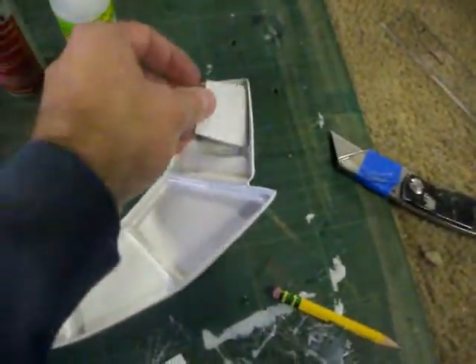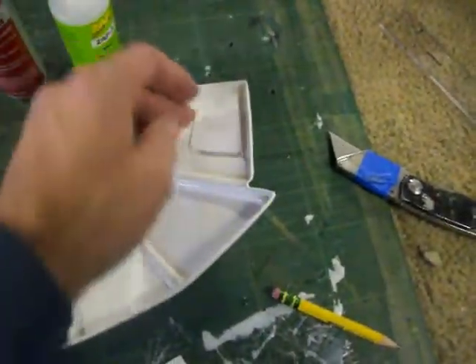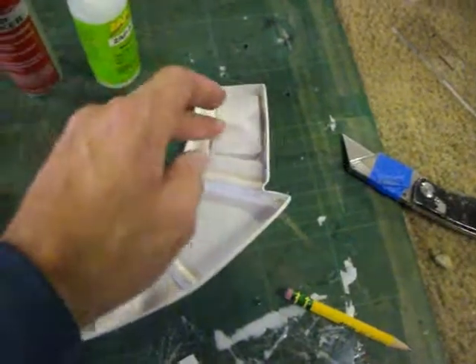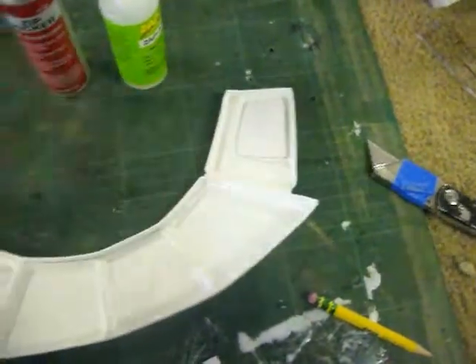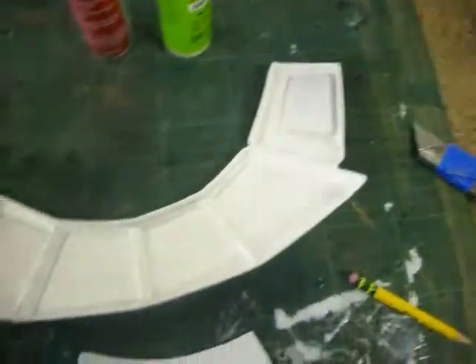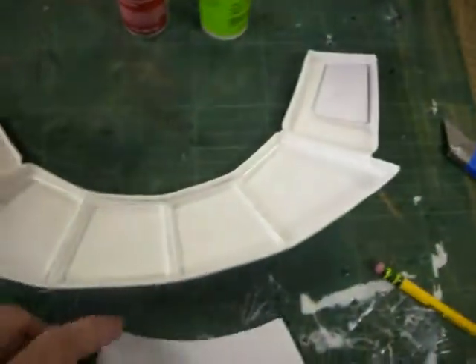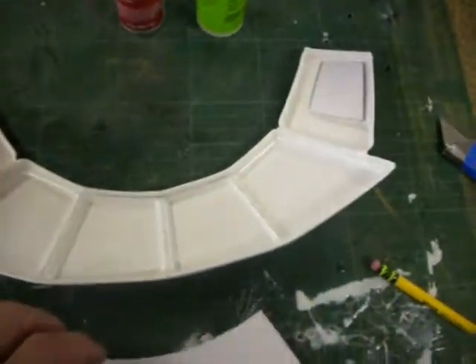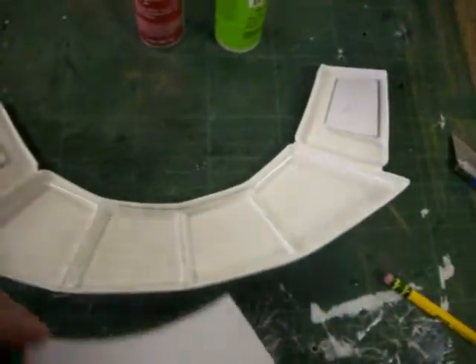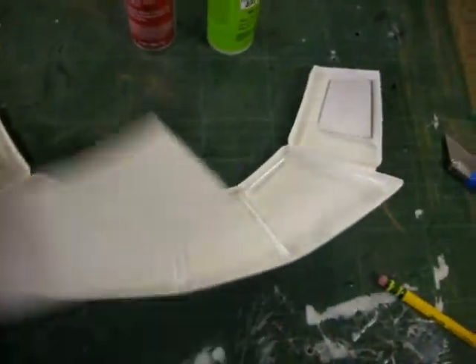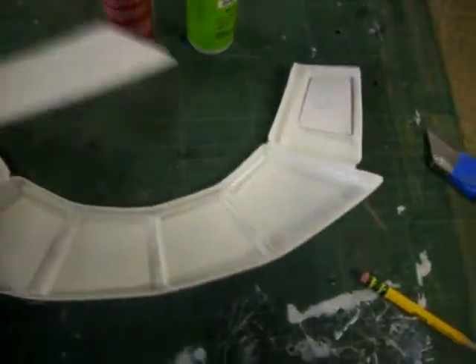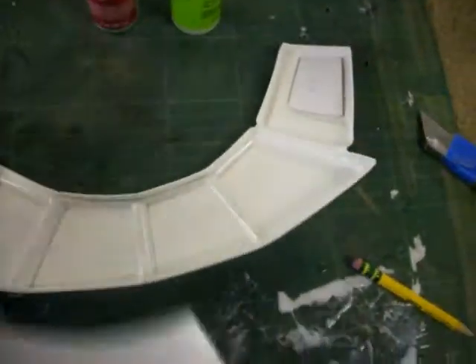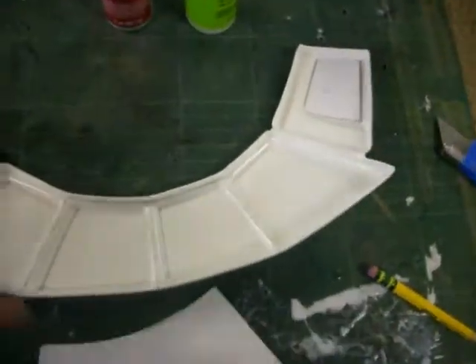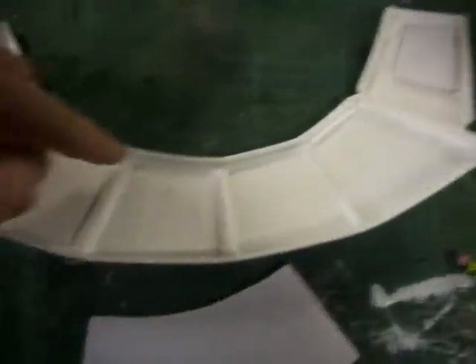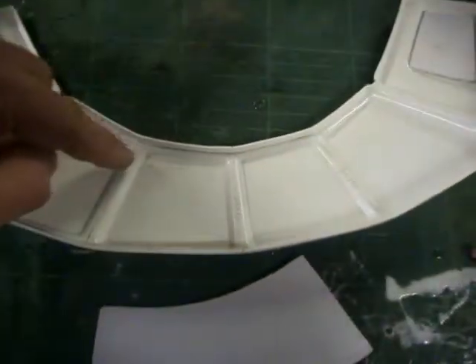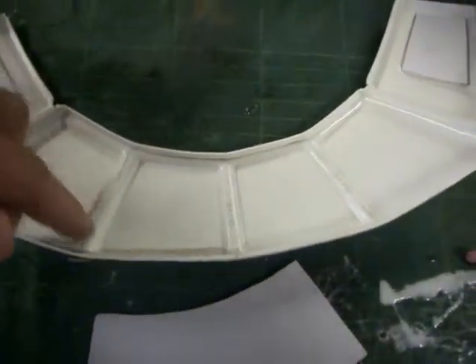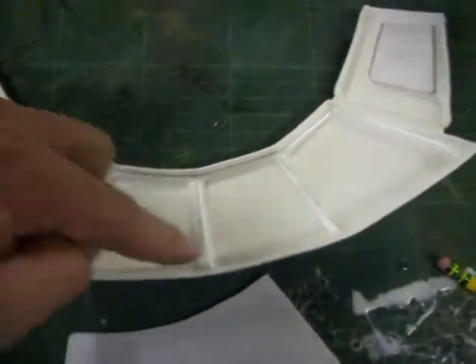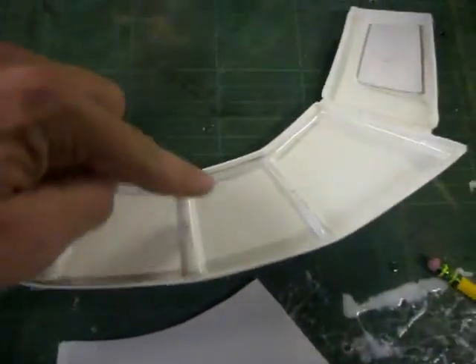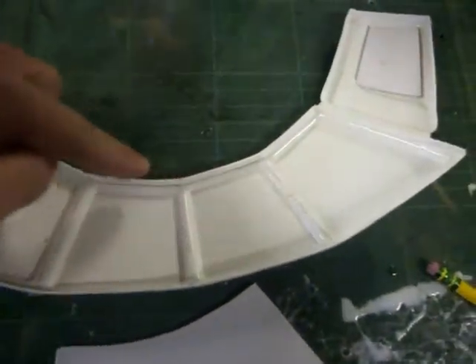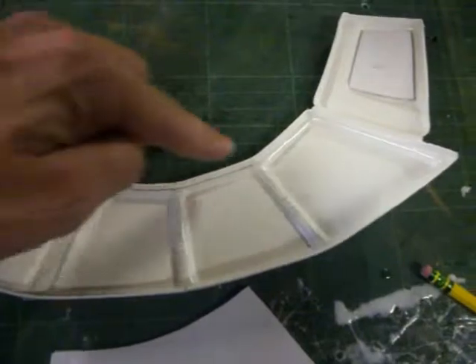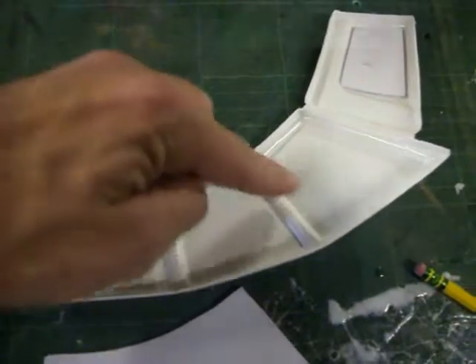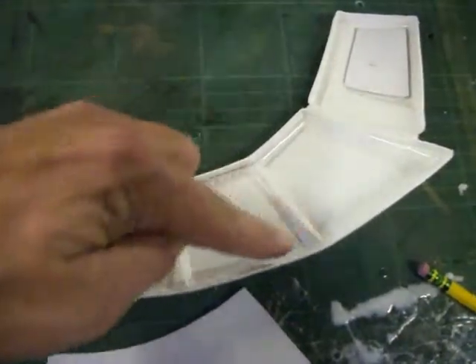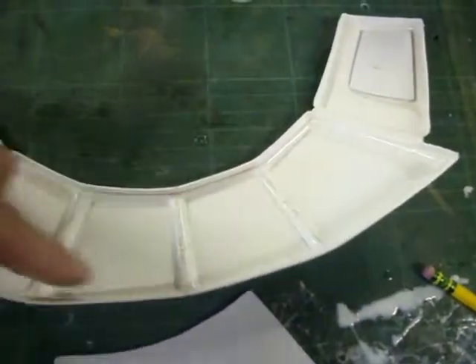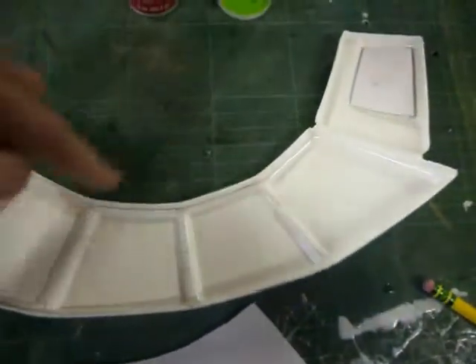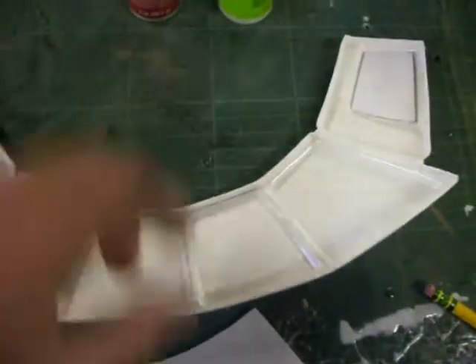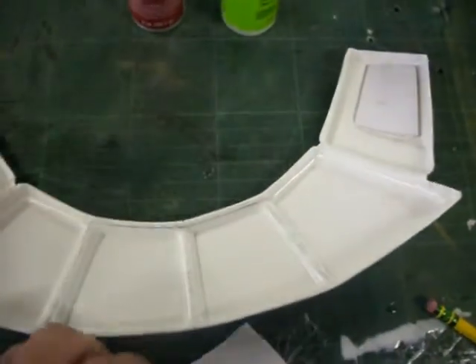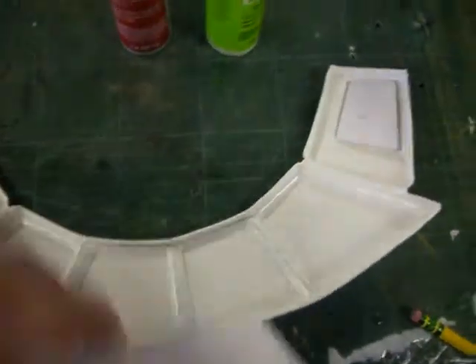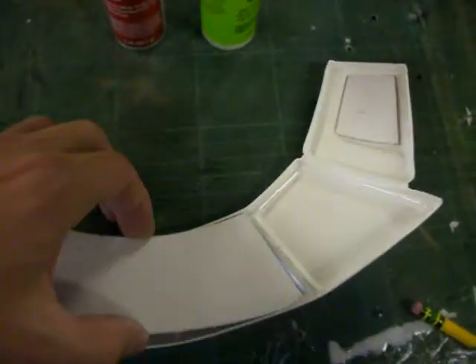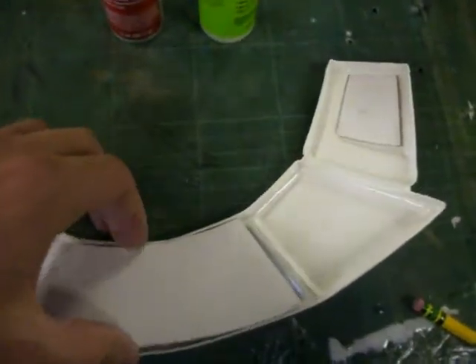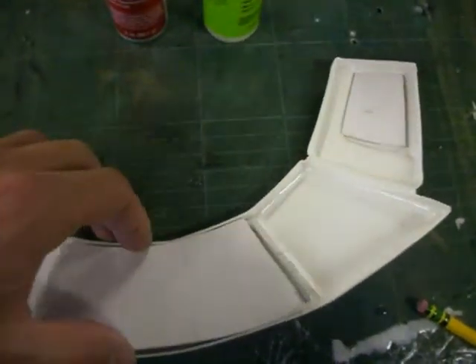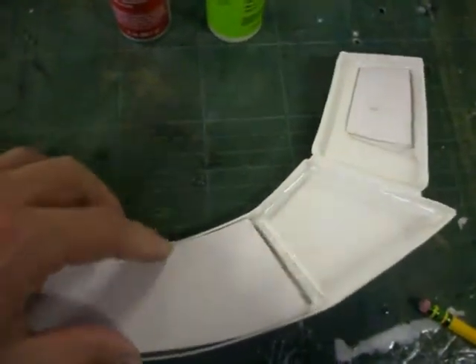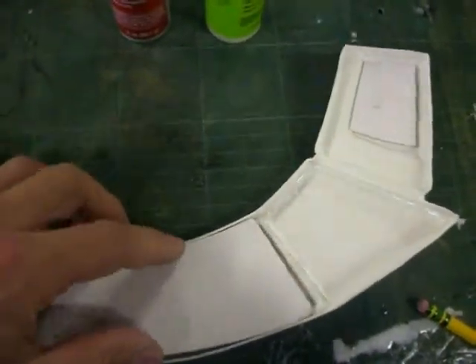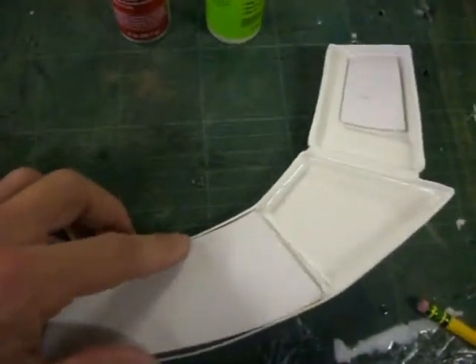Same thing will go there, and the same thing in the center here. You'll put the glue all along the edges and glue it in place with the CA glue.